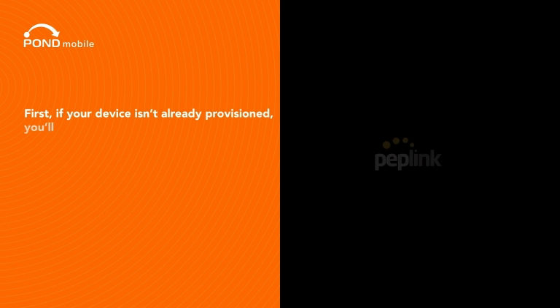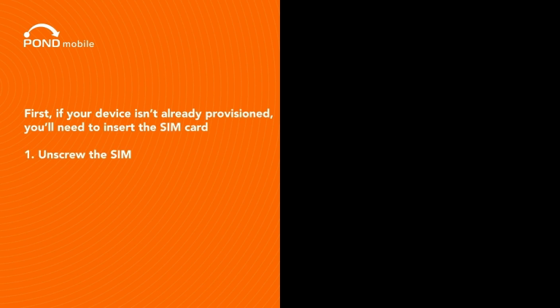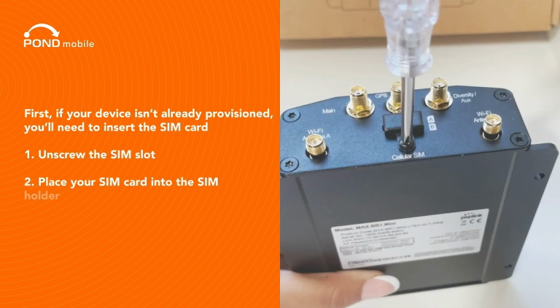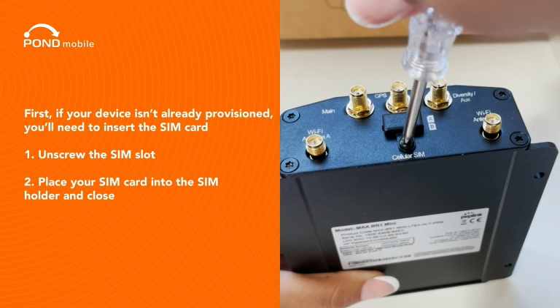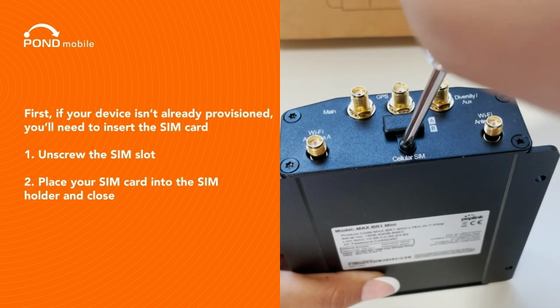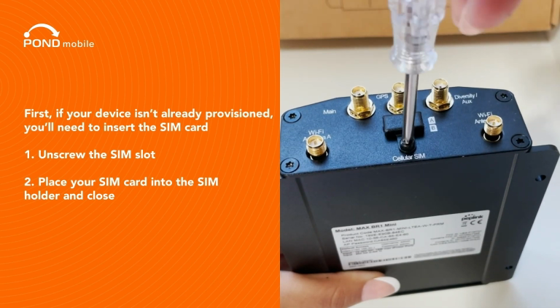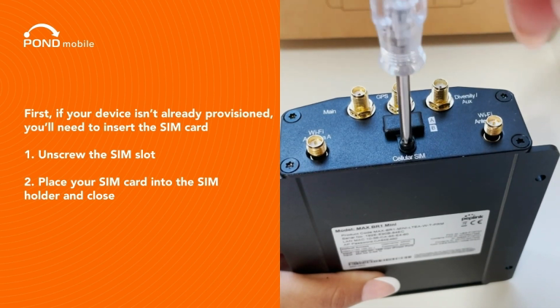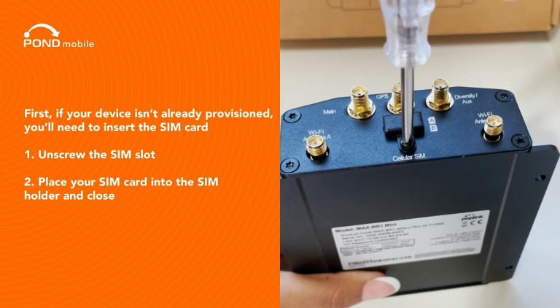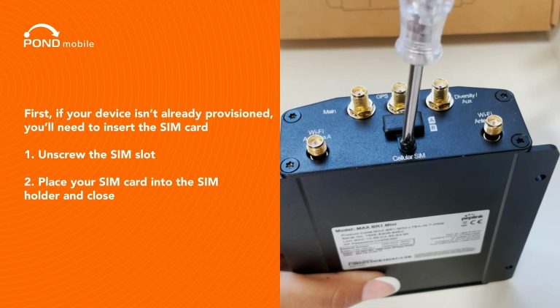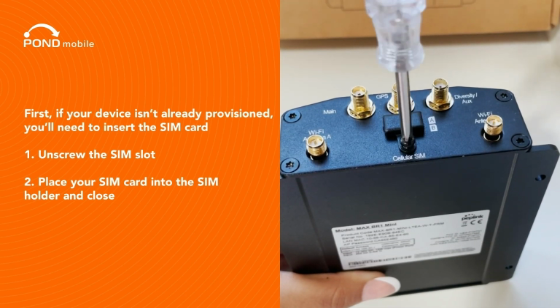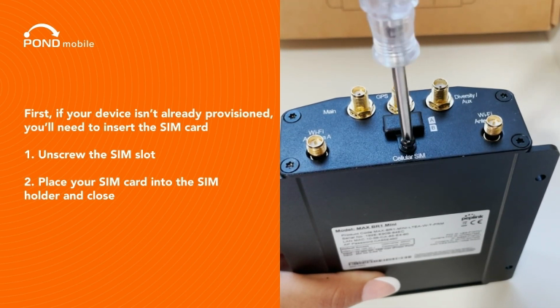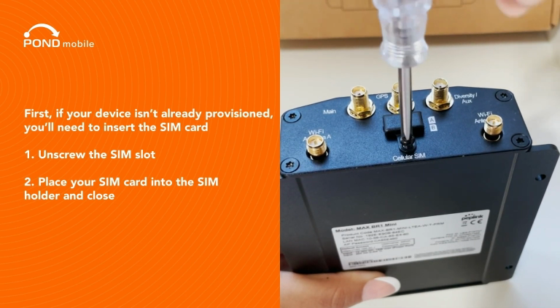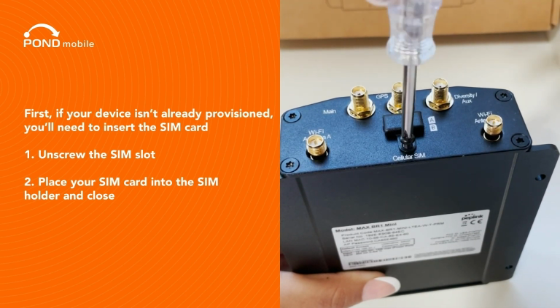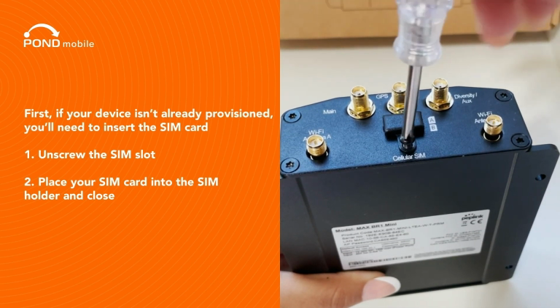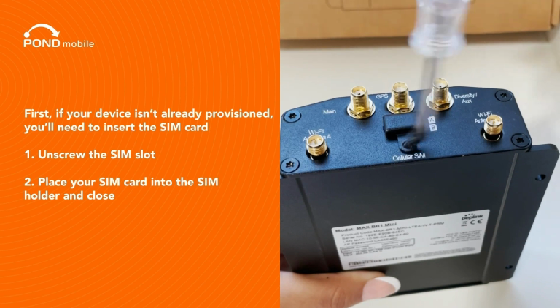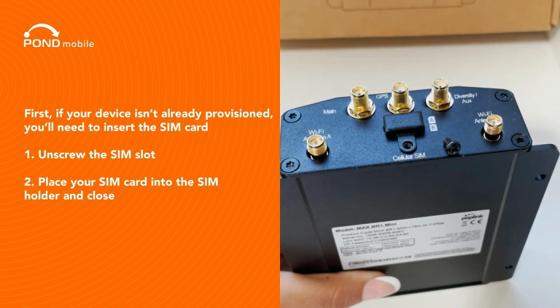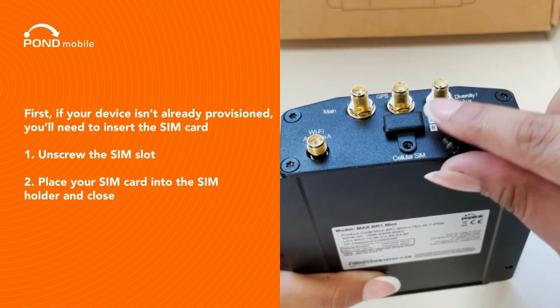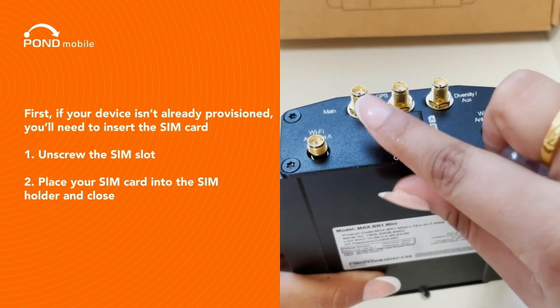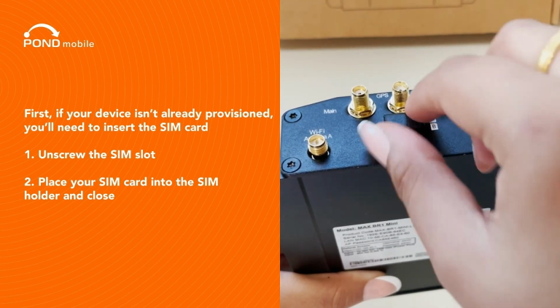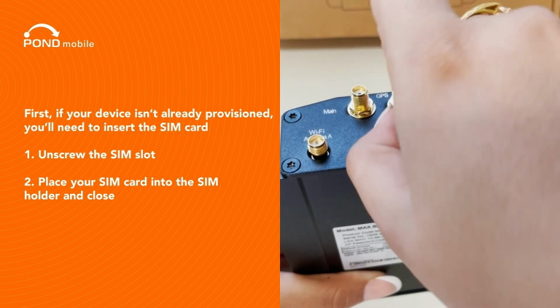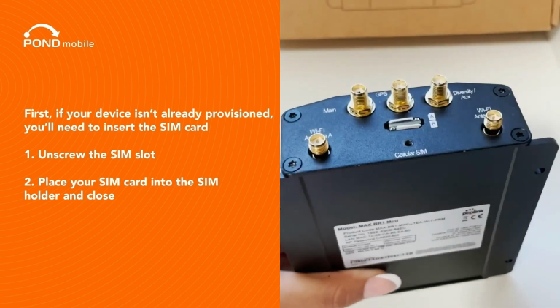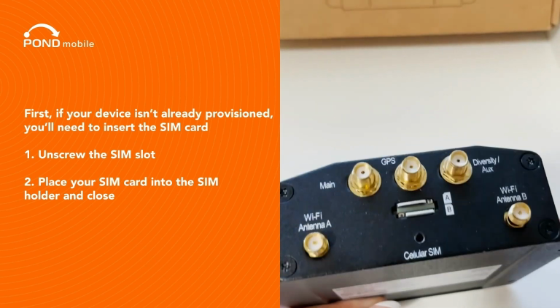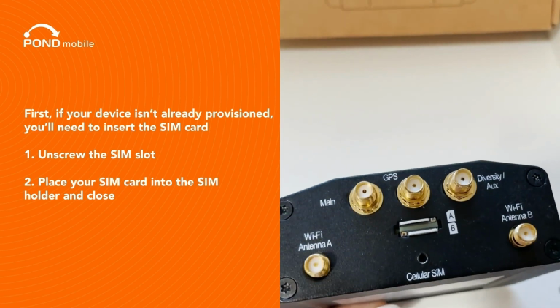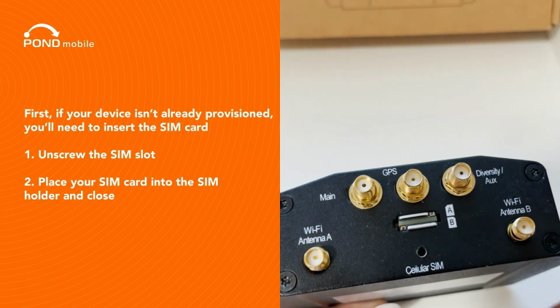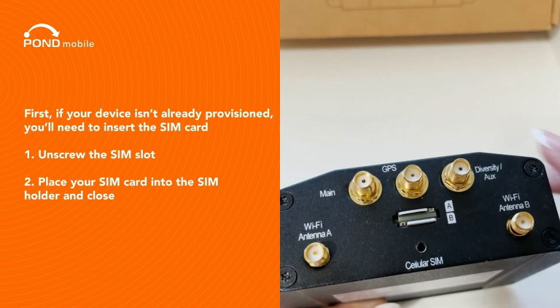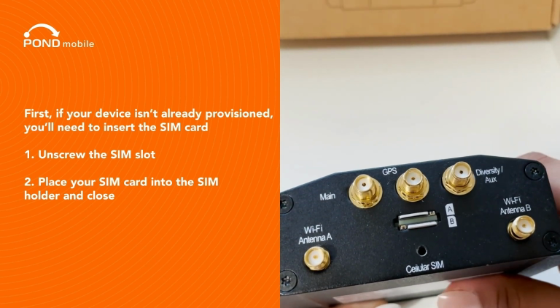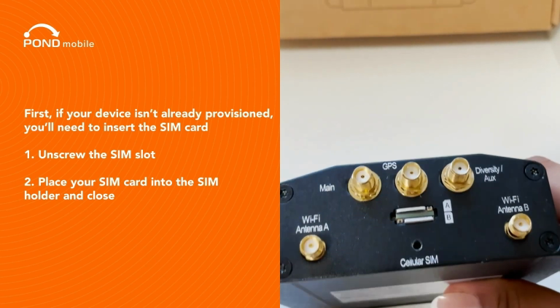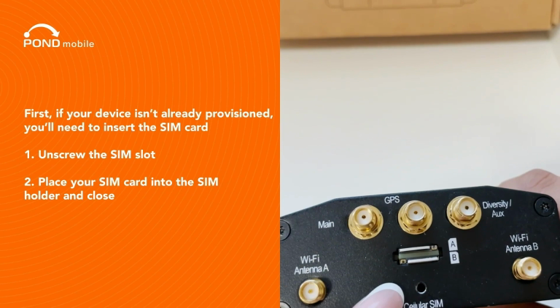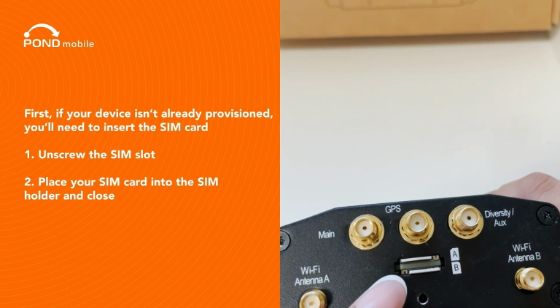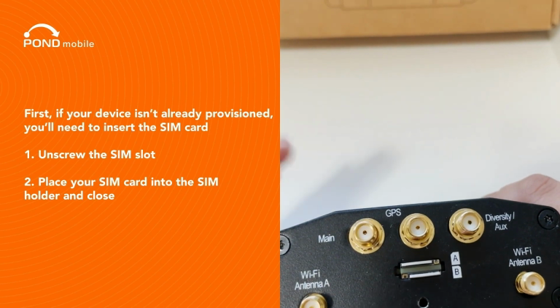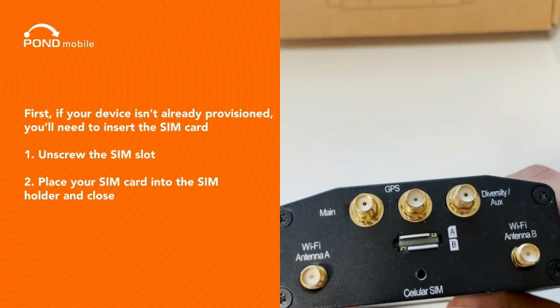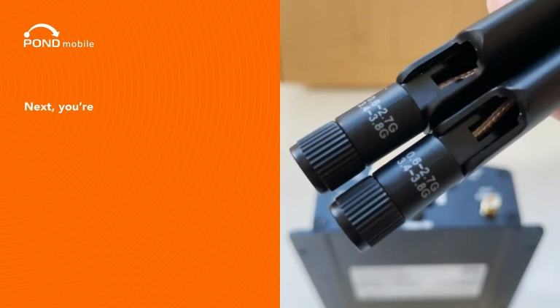First, if your device isn't already provisioned, you'll need to insert the SIM card. Unscrew the SIM slot, then place your SIM card into the SIM holder and close.